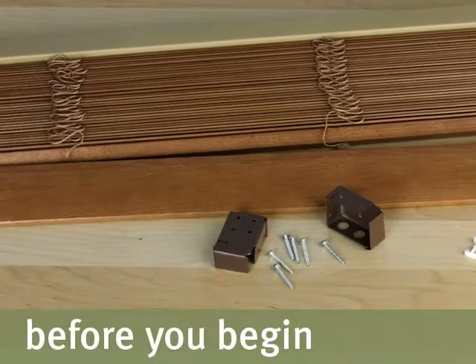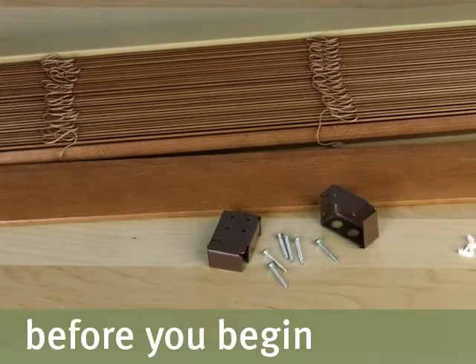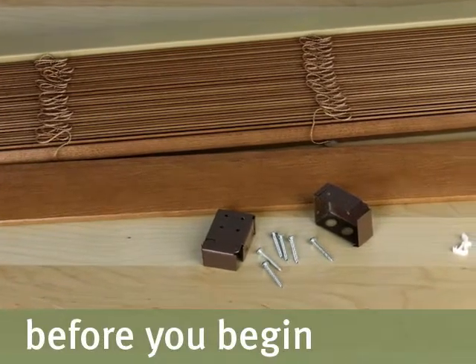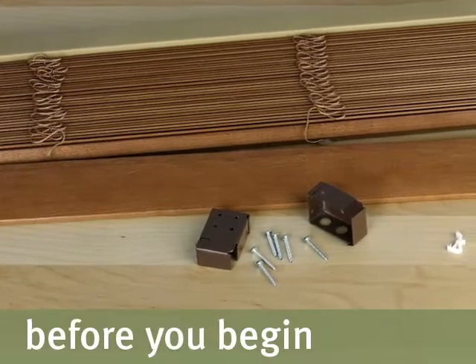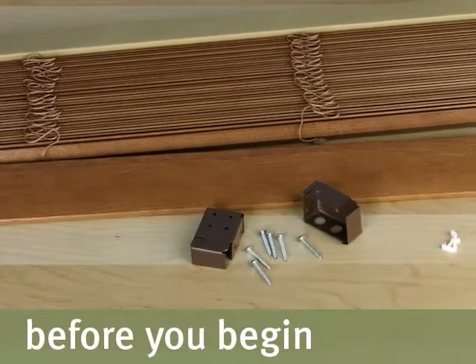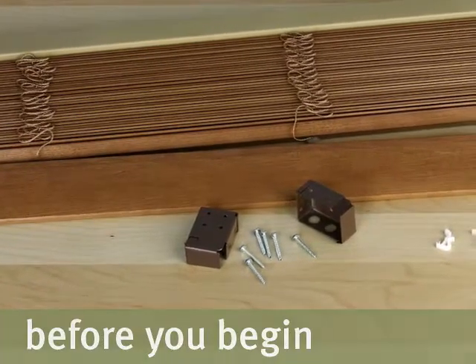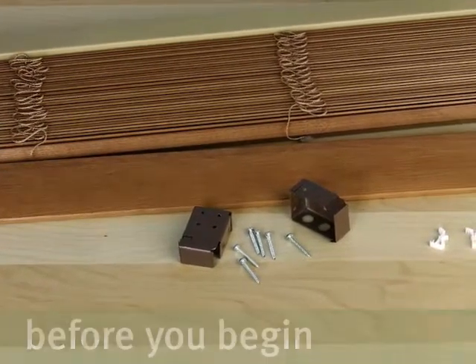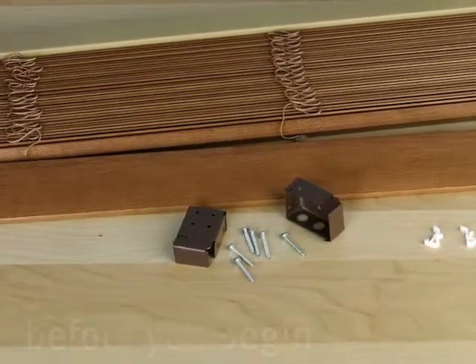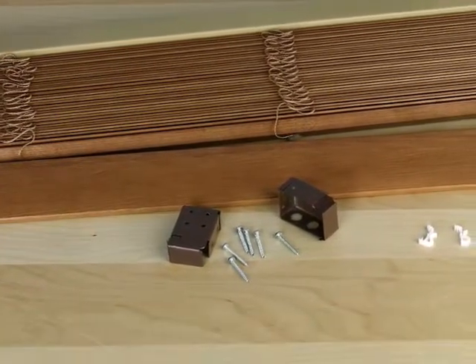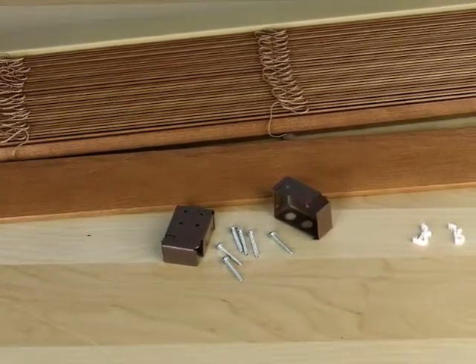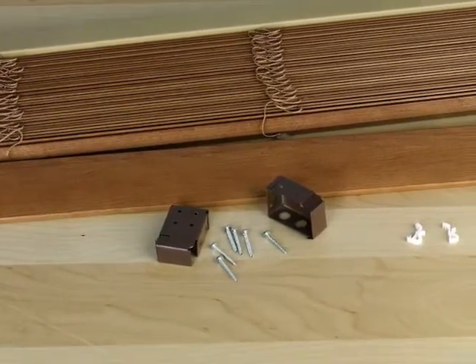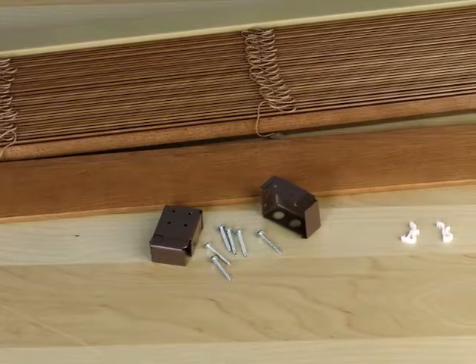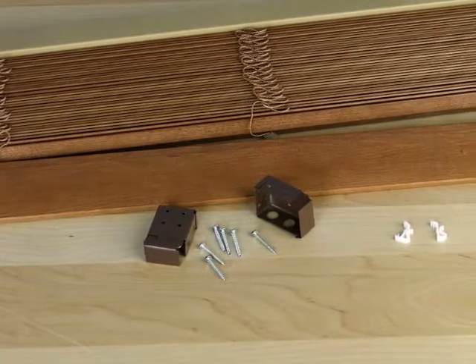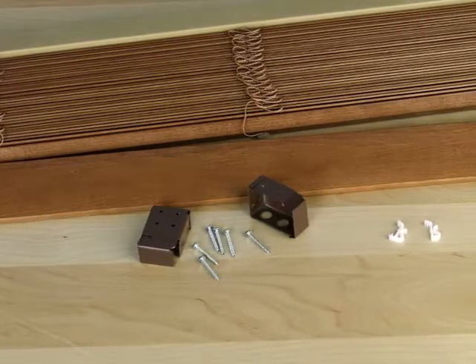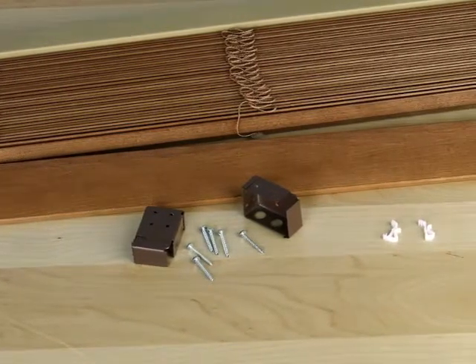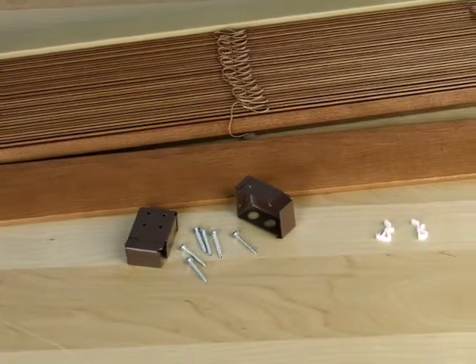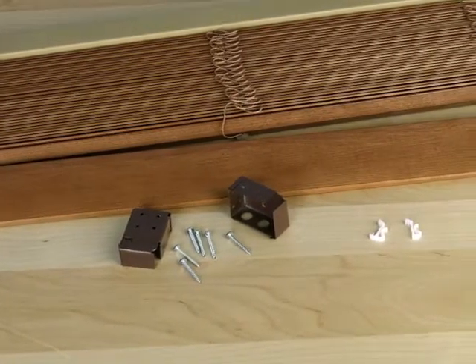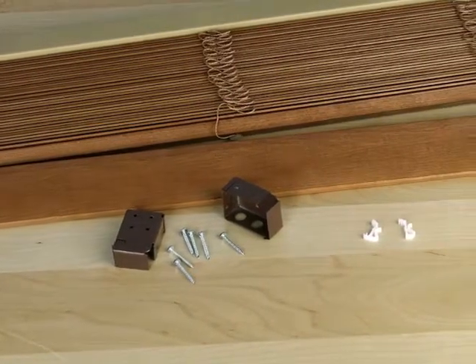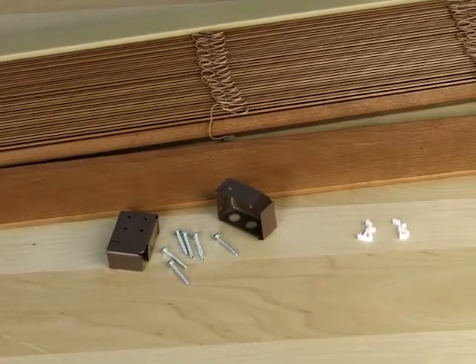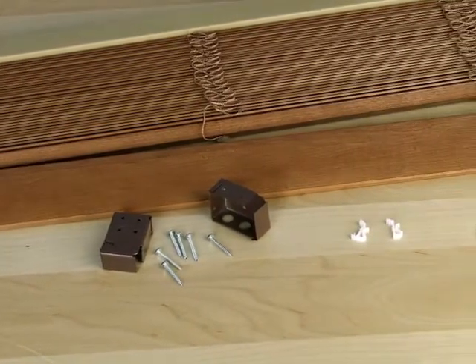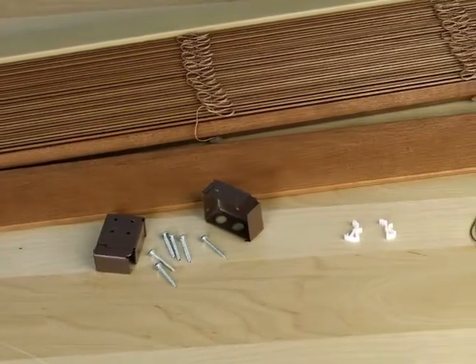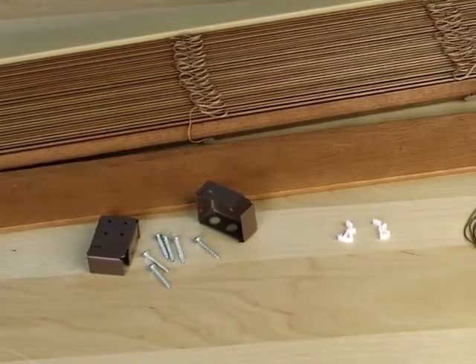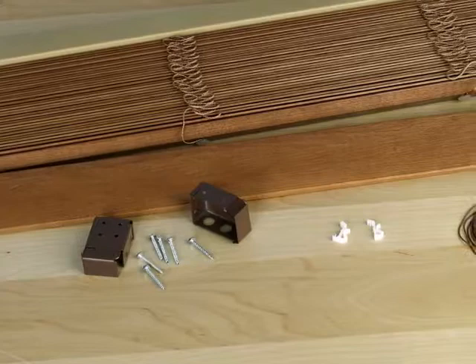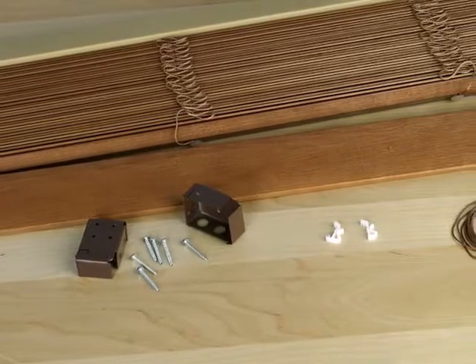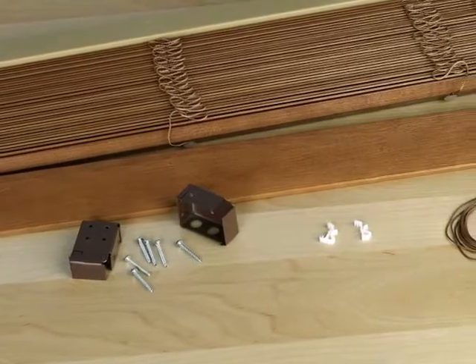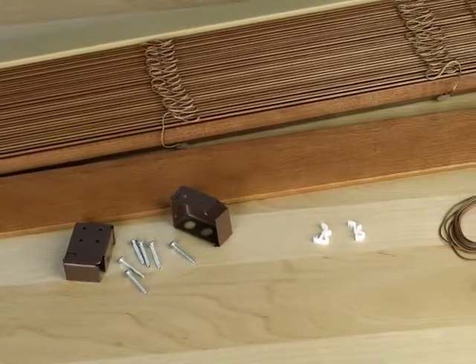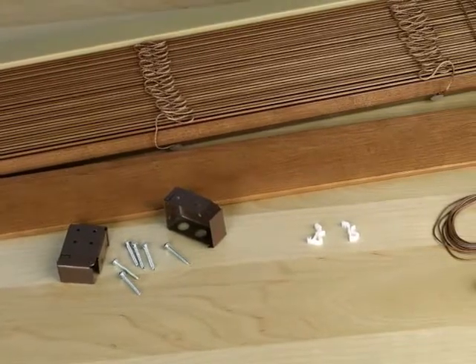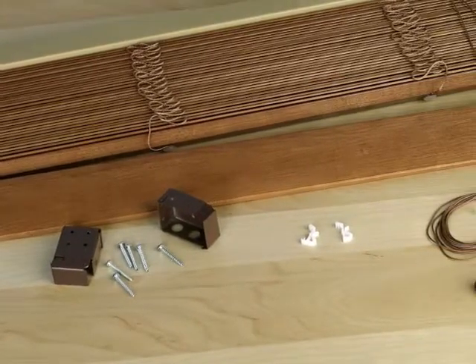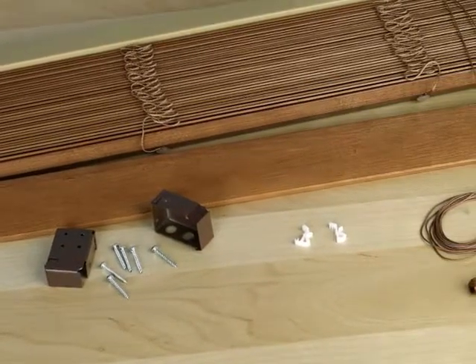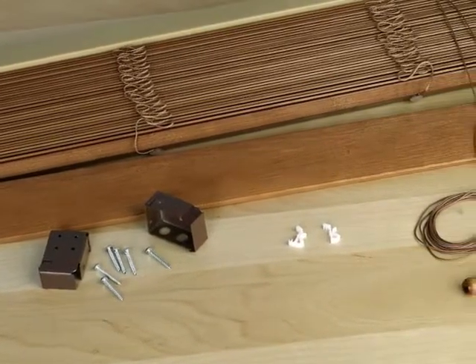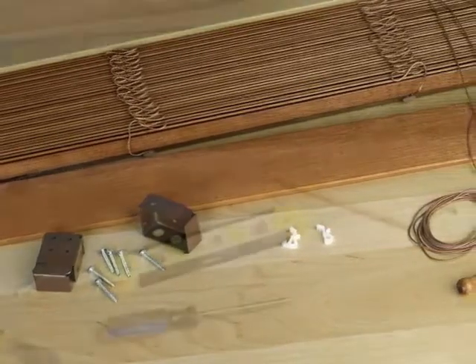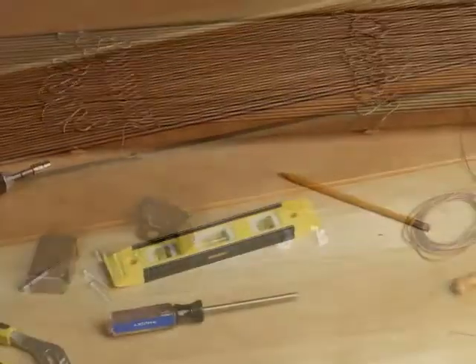First, carefully remove your new blinds from the packaging. Before you do anything else, inspect the contents and compare with your installation instructions to make sure you have everything. Do not dispose of the packaging until the blind is operating to your satisfaction.